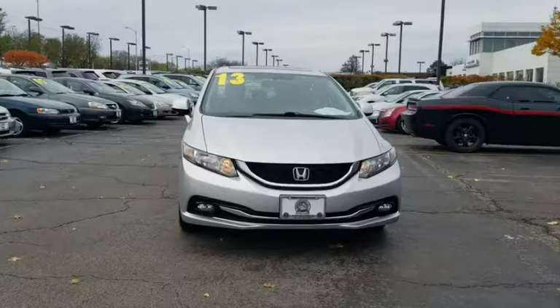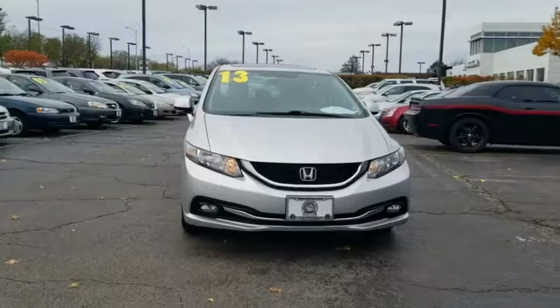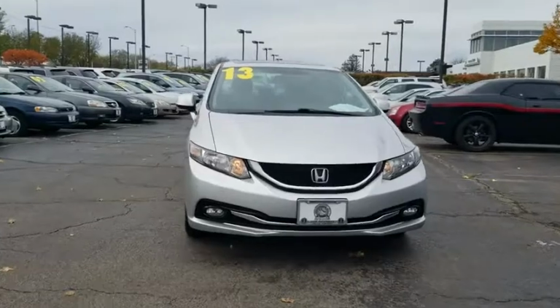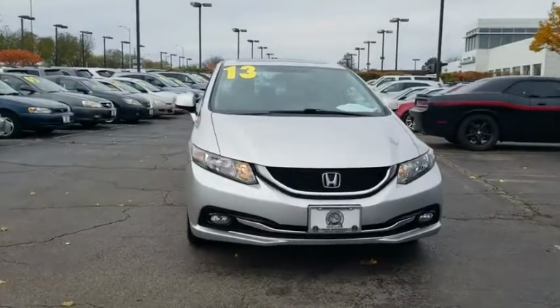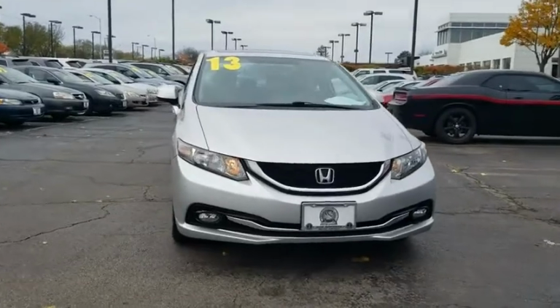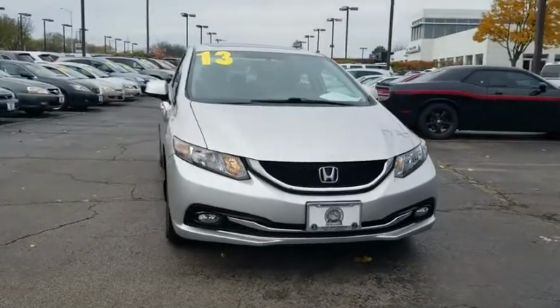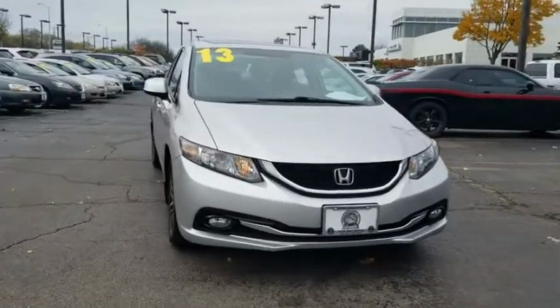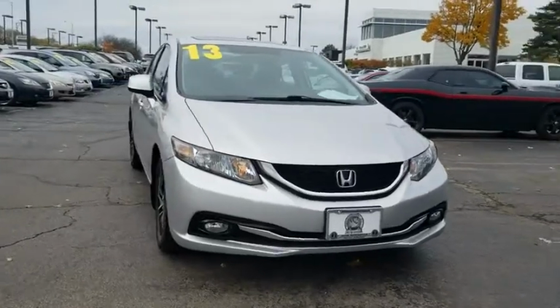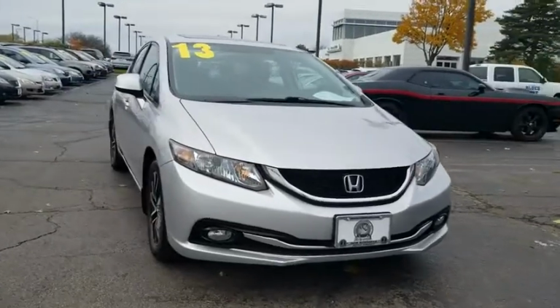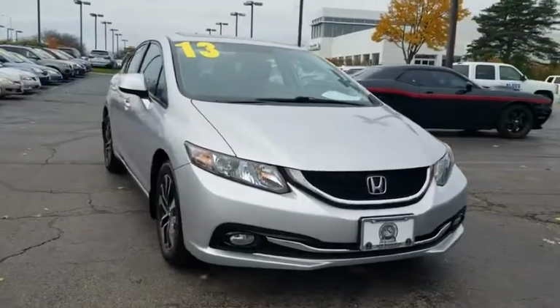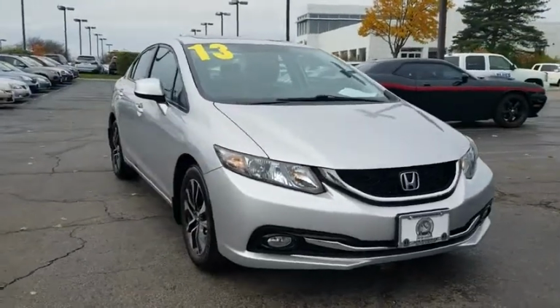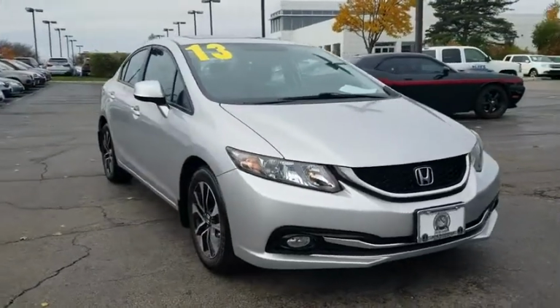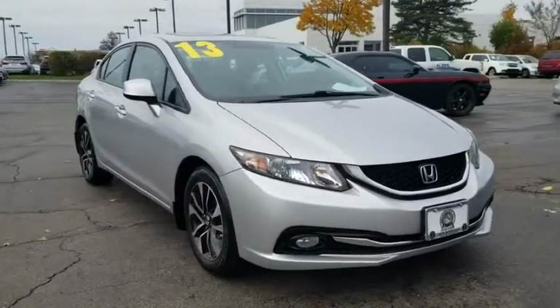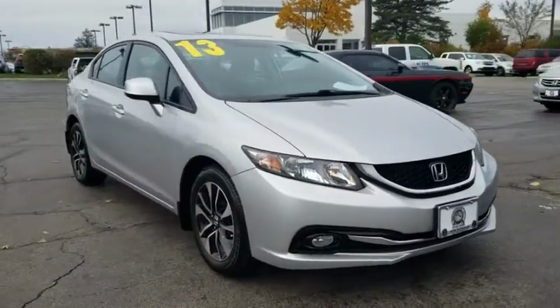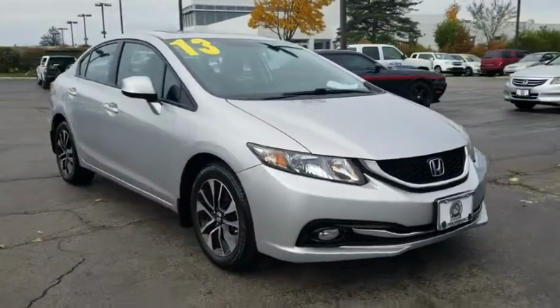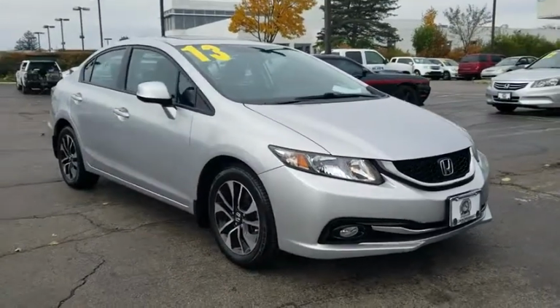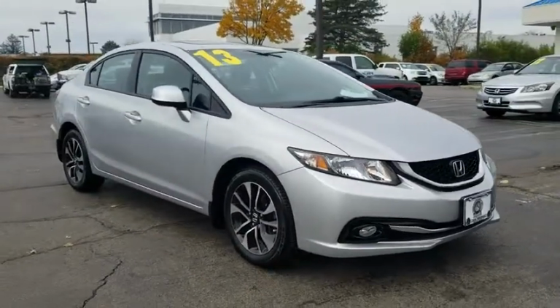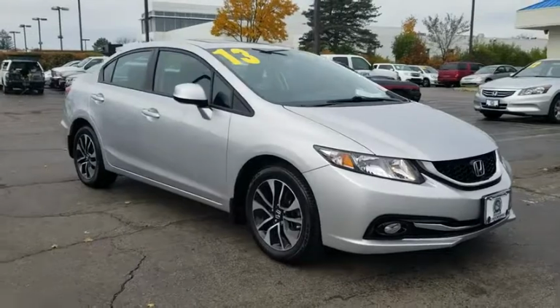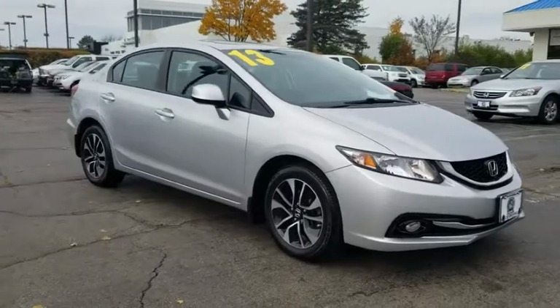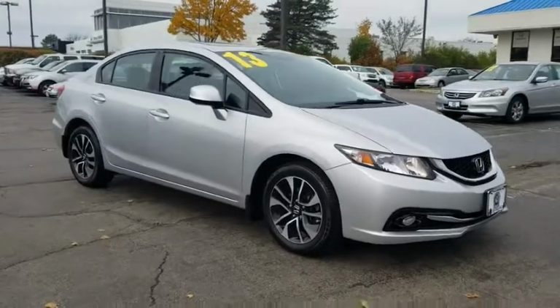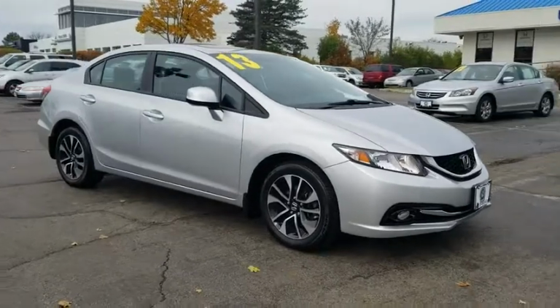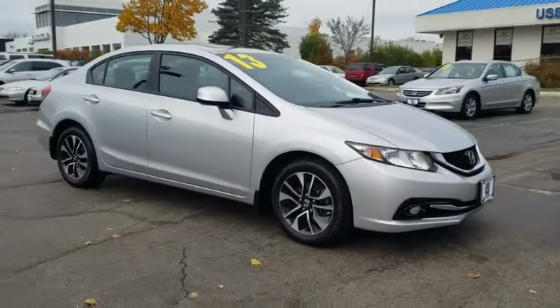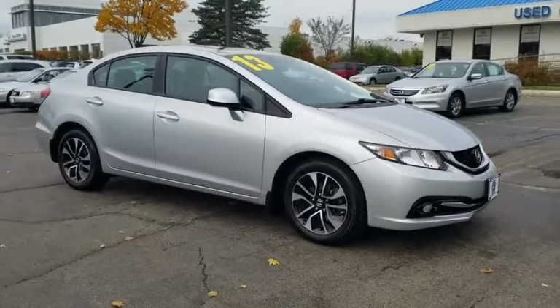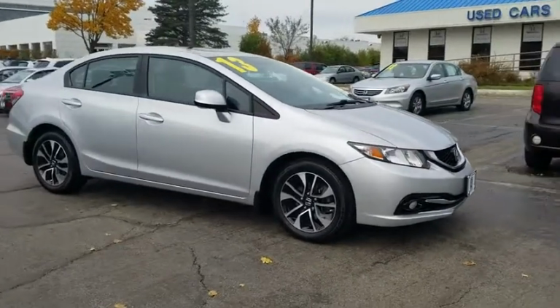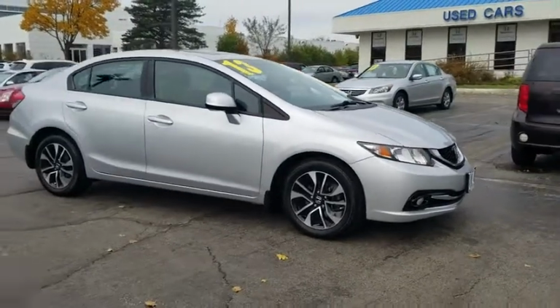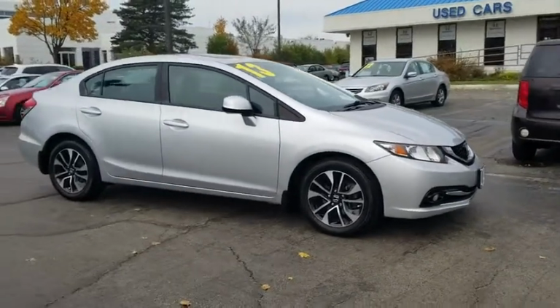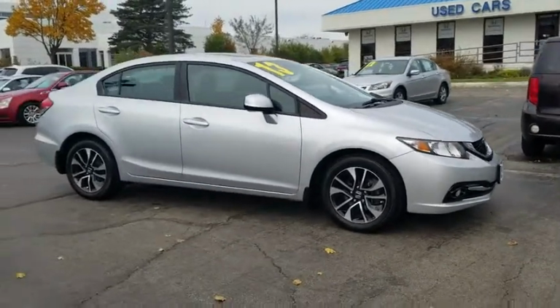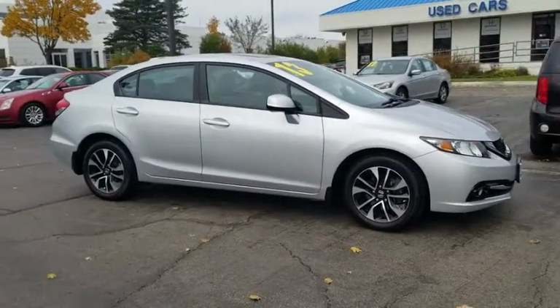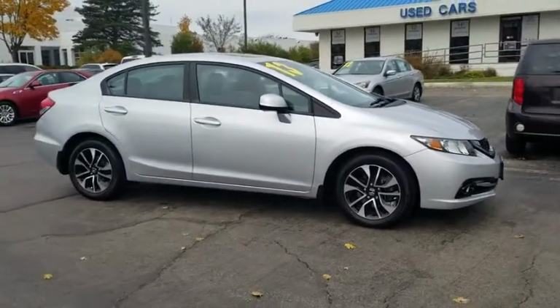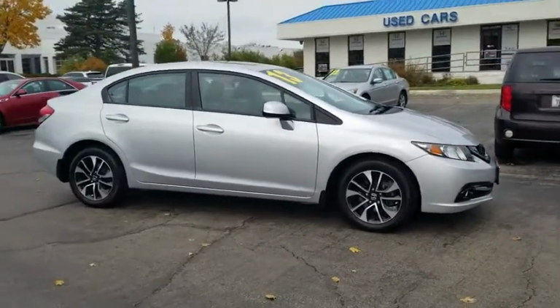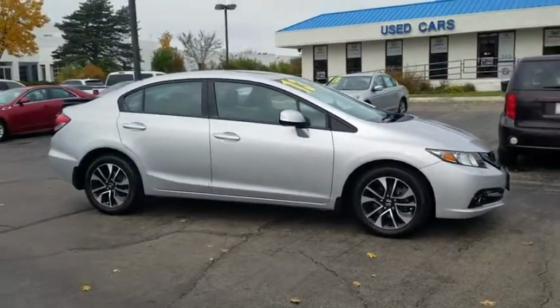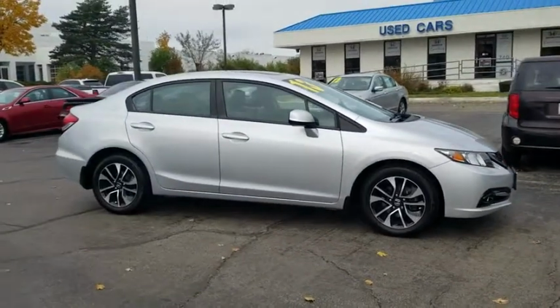The 2013 Honda Civic — practical, awesome gas mileage, and incredibly reliable. This vehicle has less than 40,000 miles.